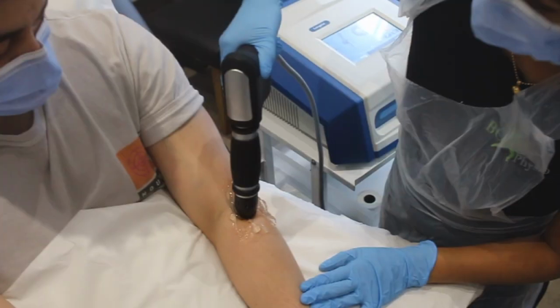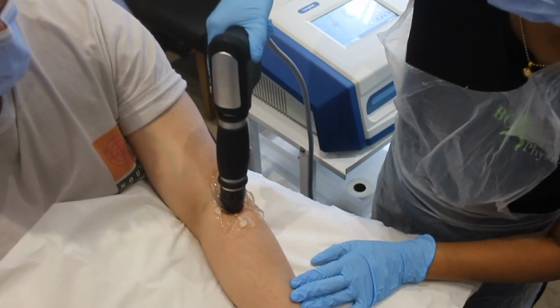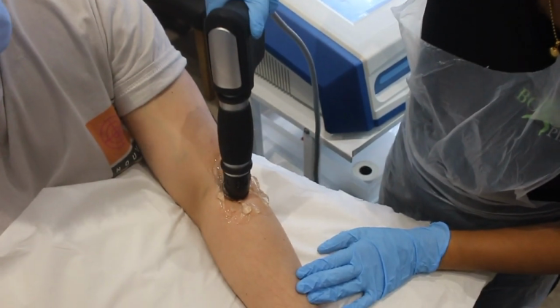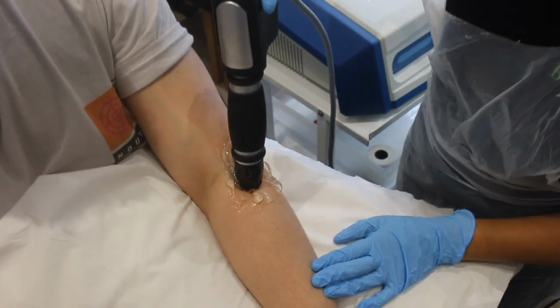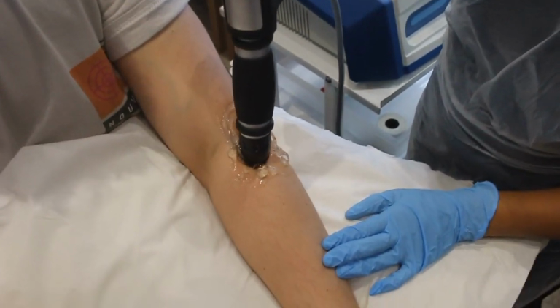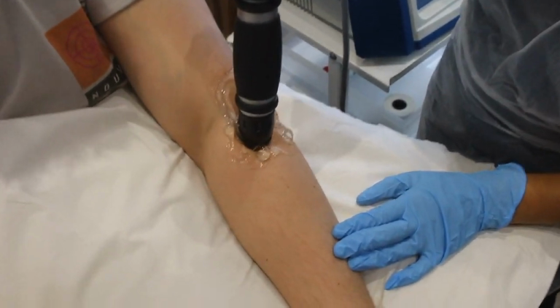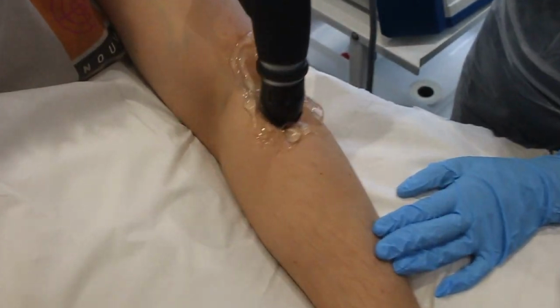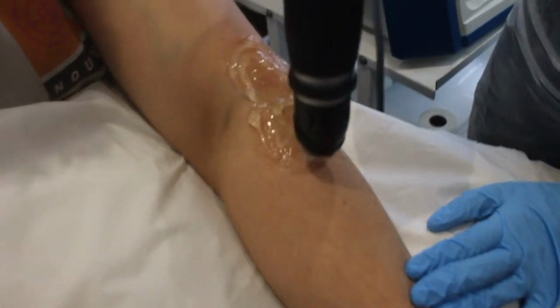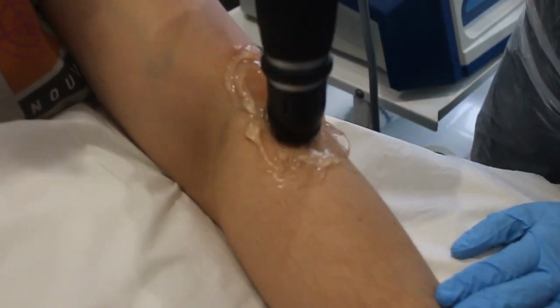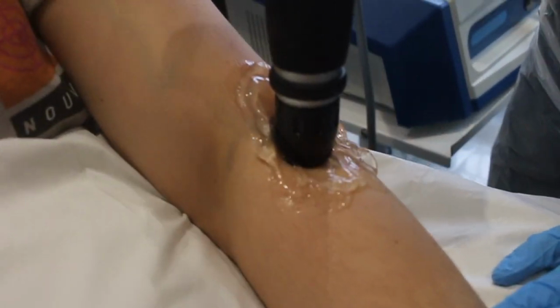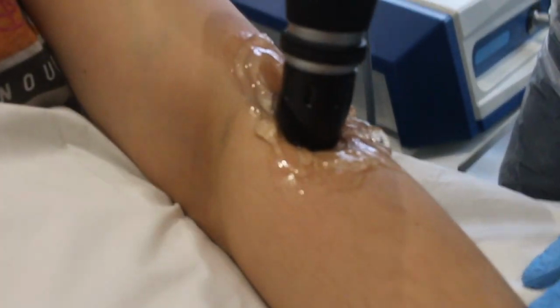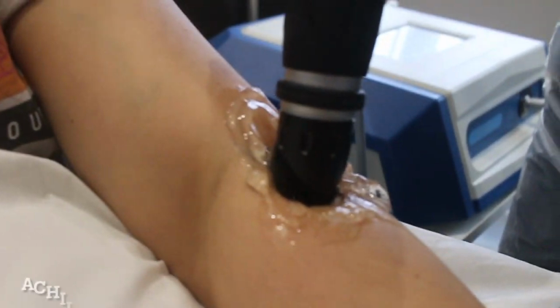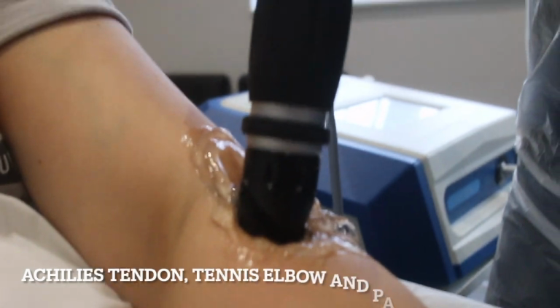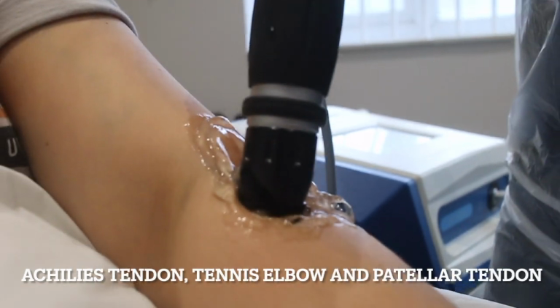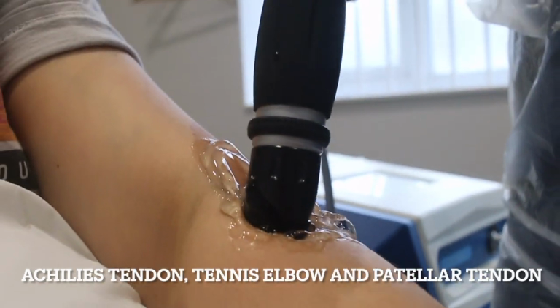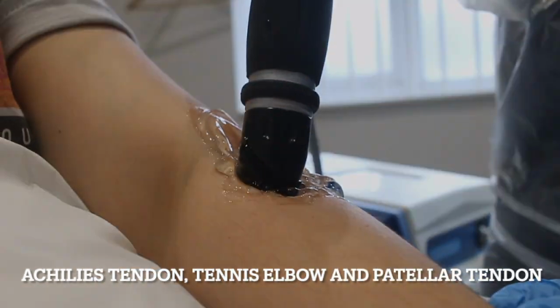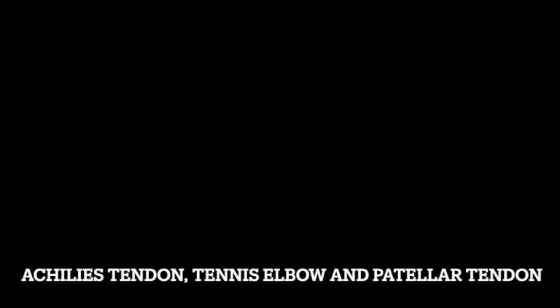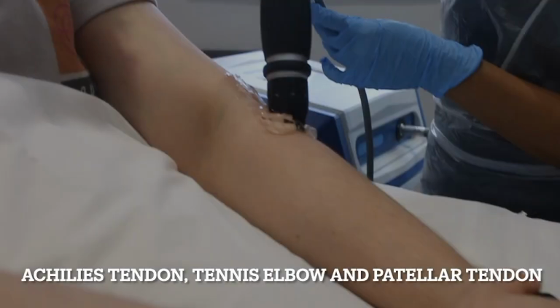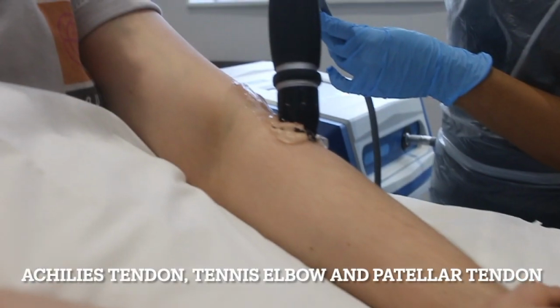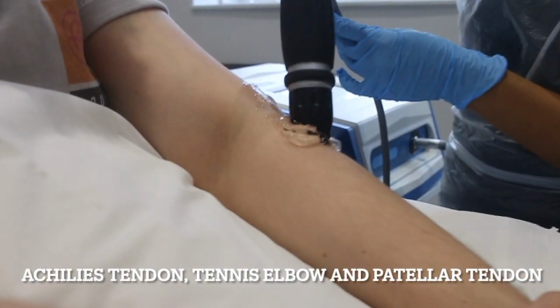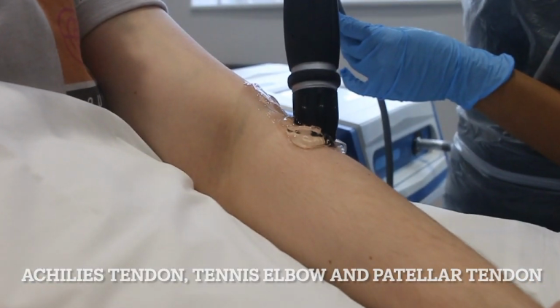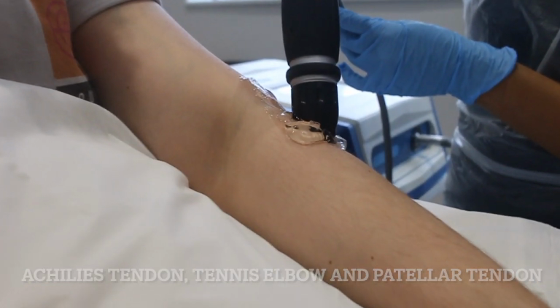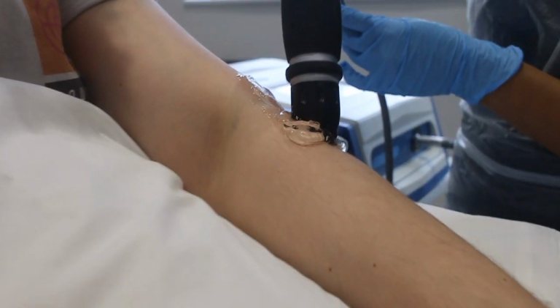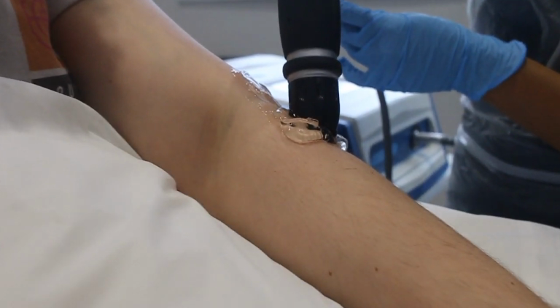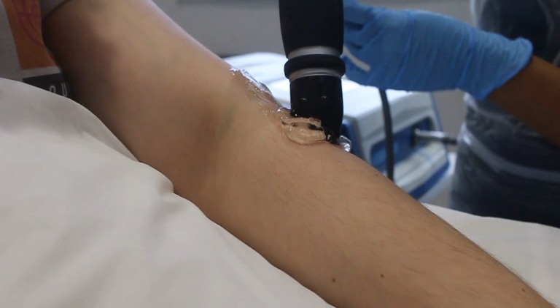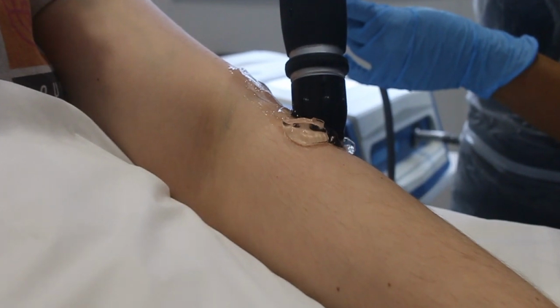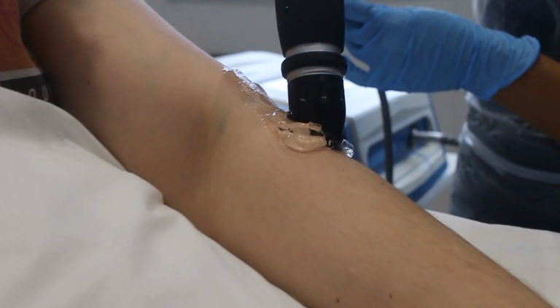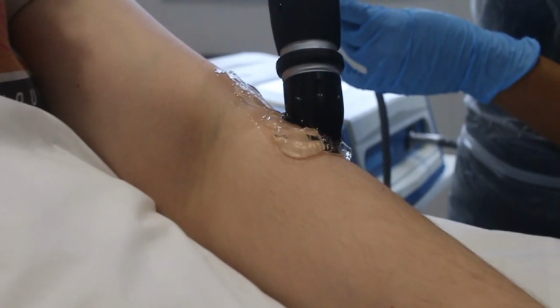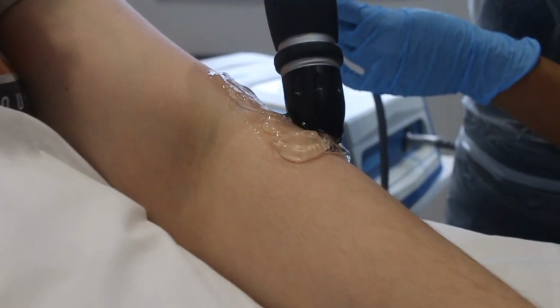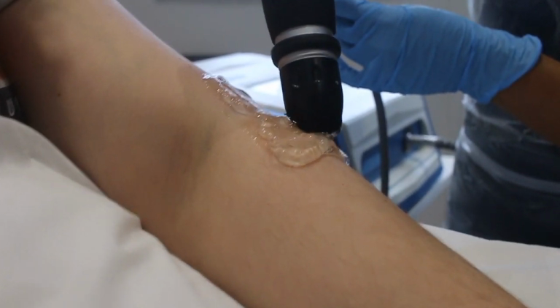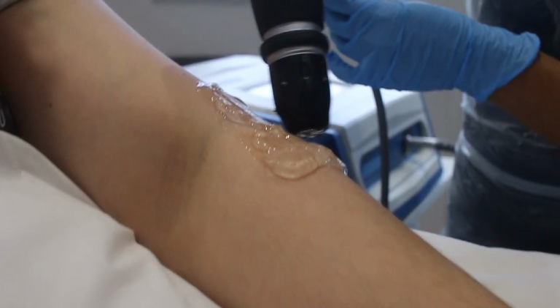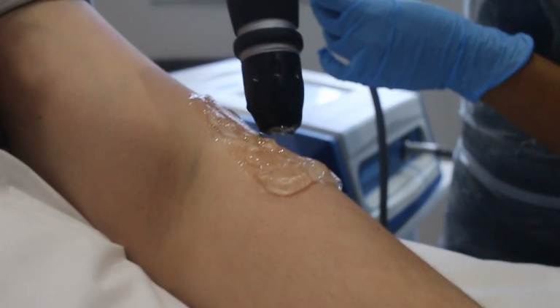So who is this for? Shockwave is perfect for those of us that have tendon issues. So I'm talking Achilles tendon, tennis elbow, patellar tendon — especially those pesky issues that seem like they're not really going away. Shockwave is perfect.